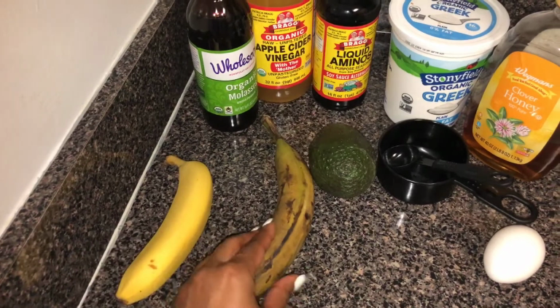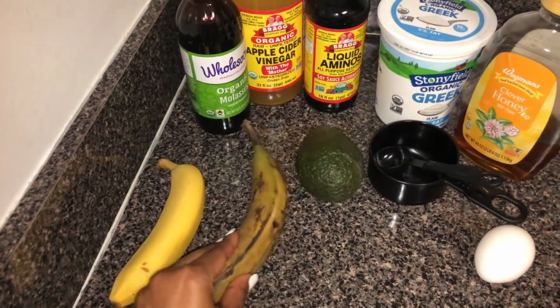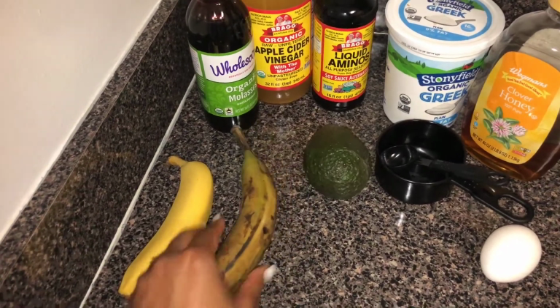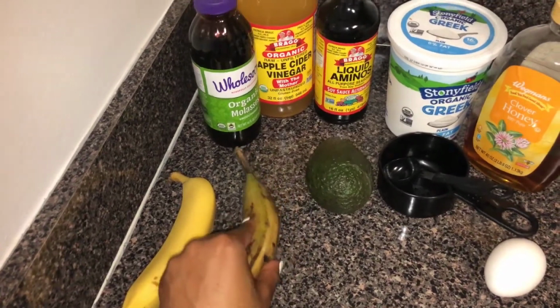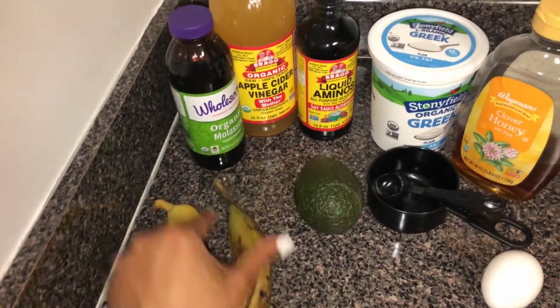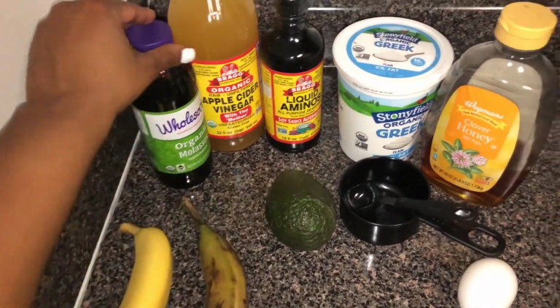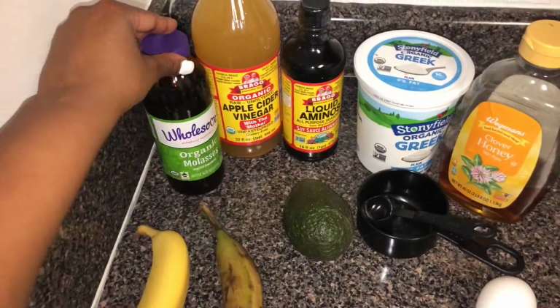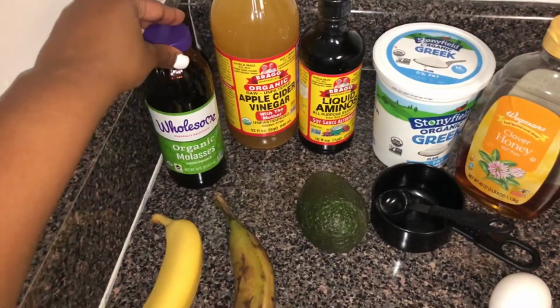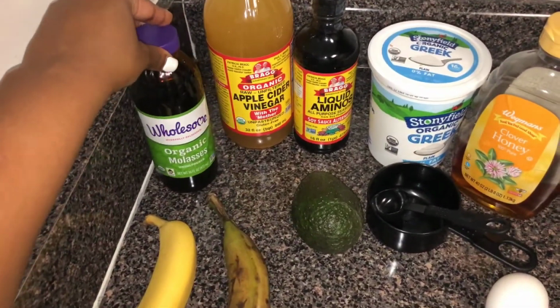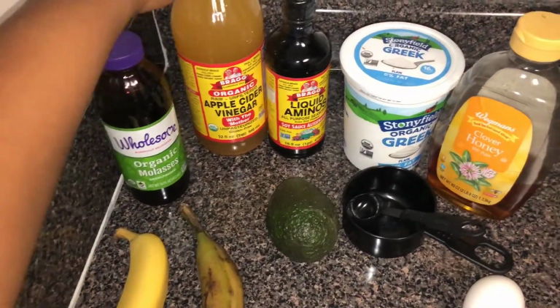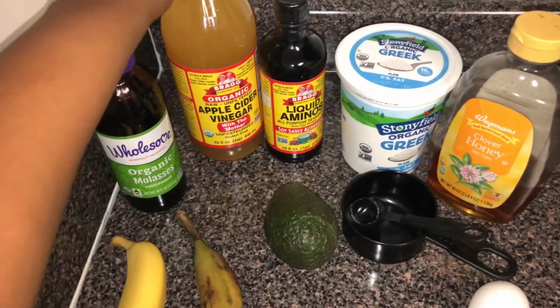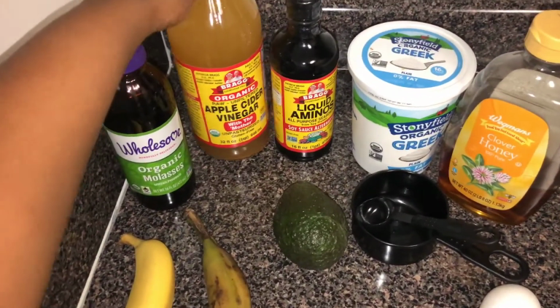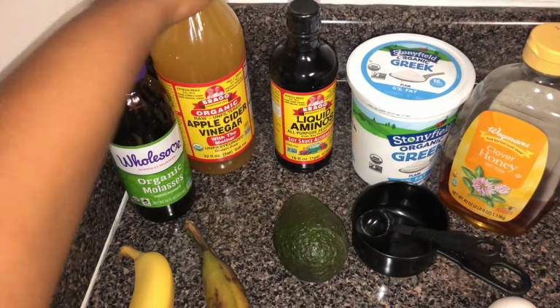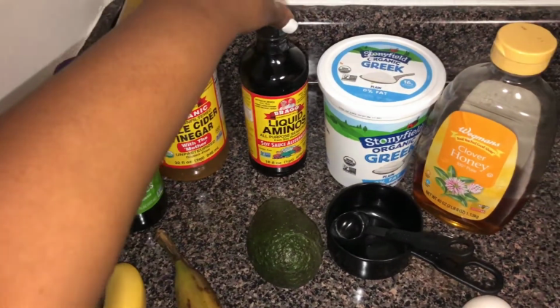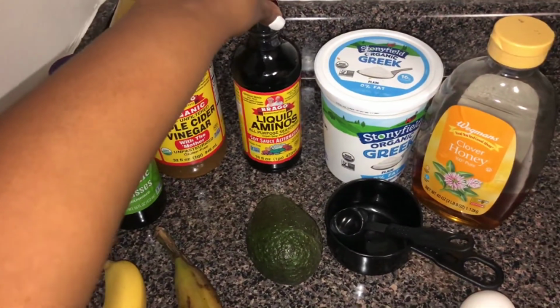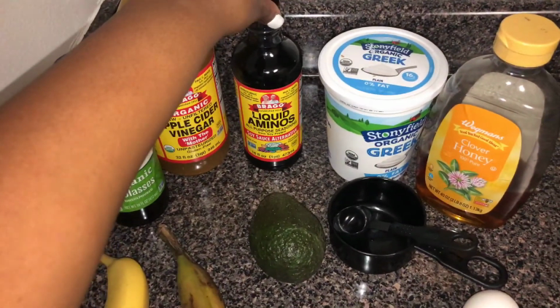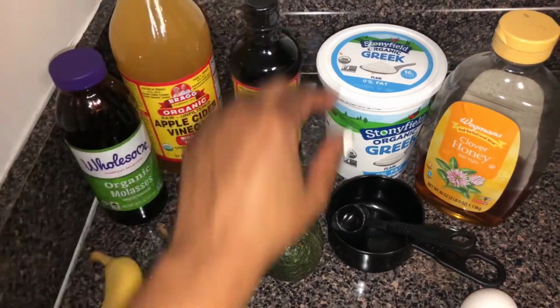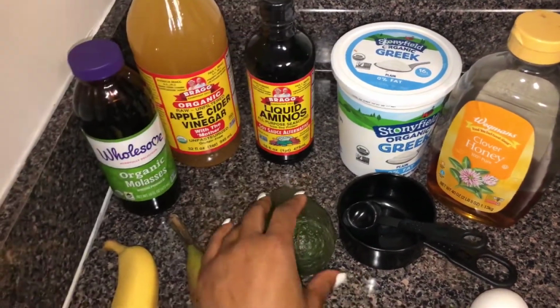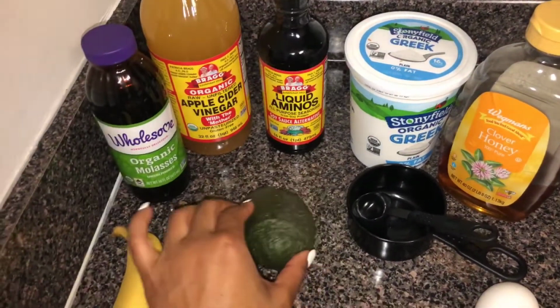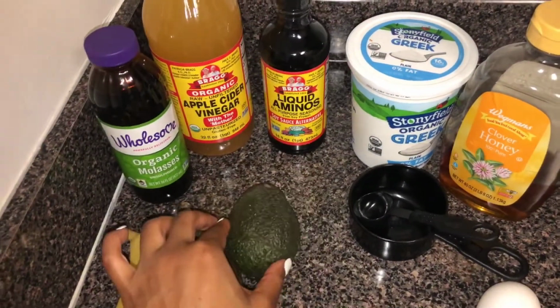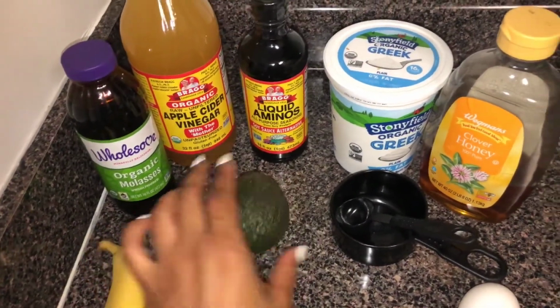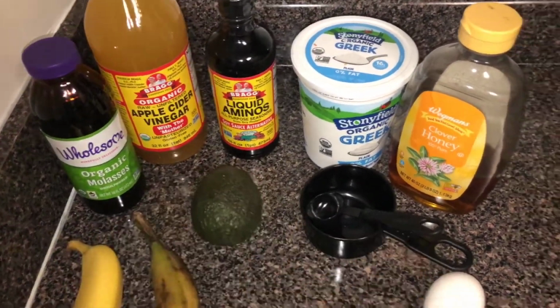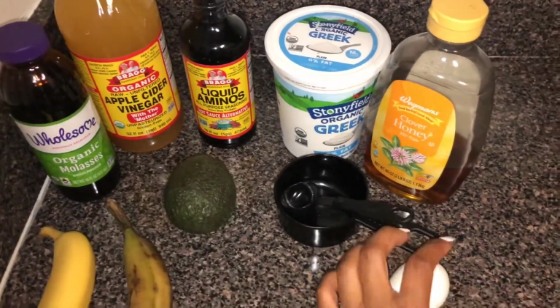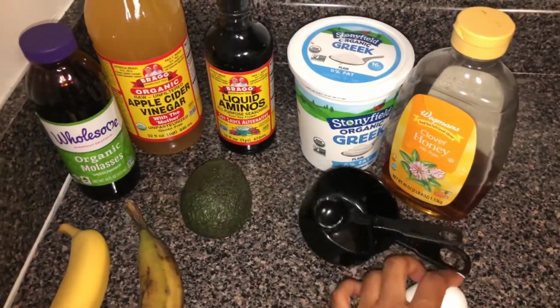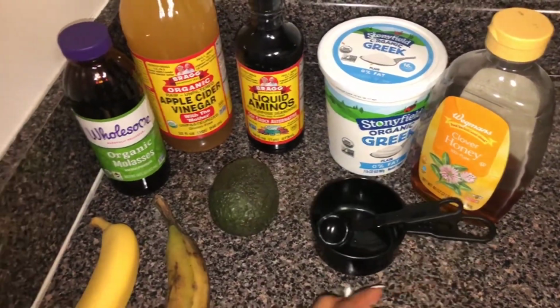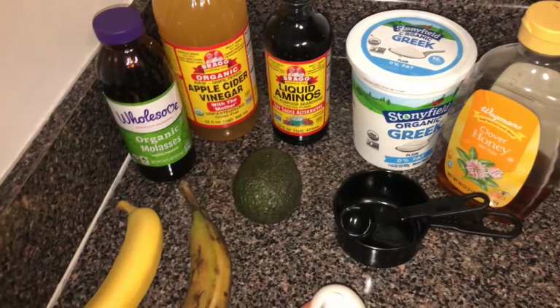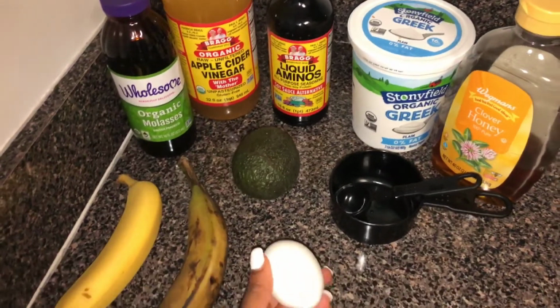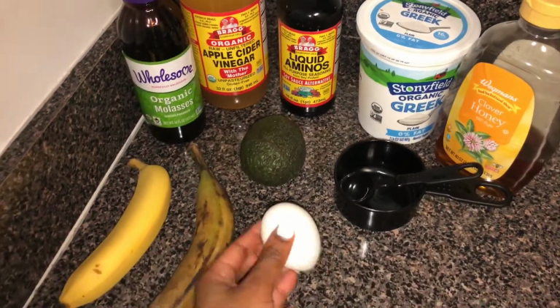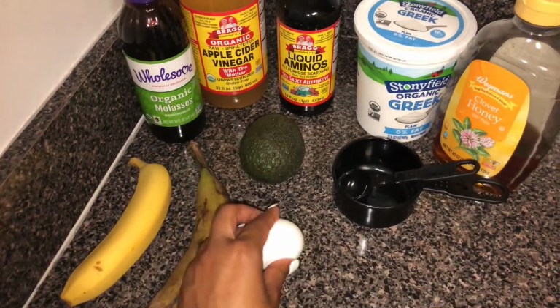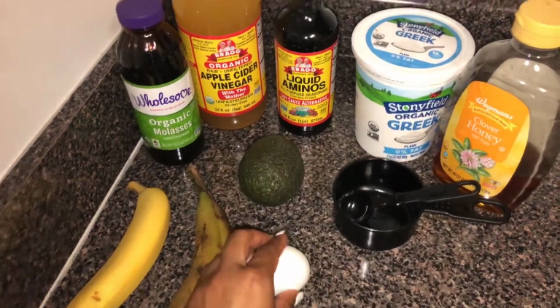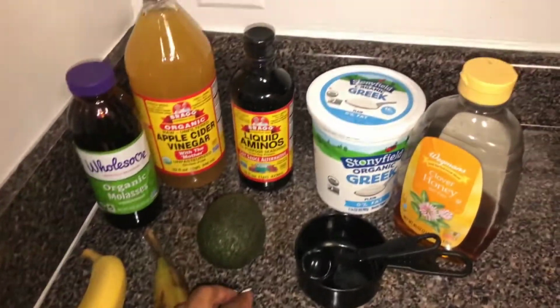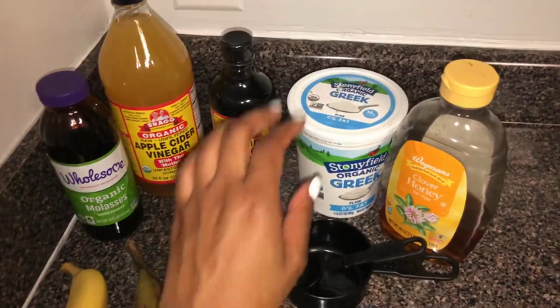So these are all my ingredients. I have a banana, plantain, organic molasses, apple cider vinegar, liquid aminos — which is very important — avocados, and eggs.